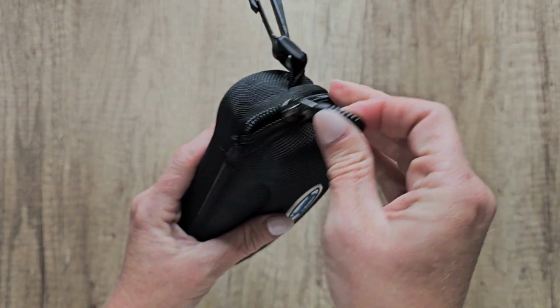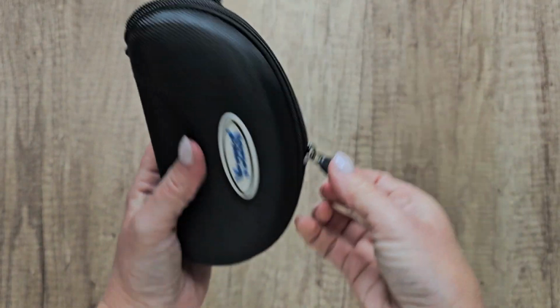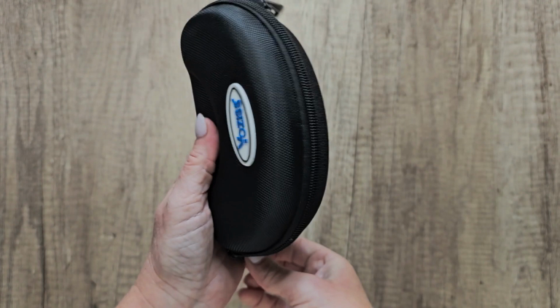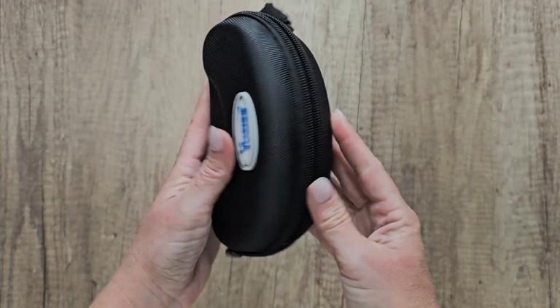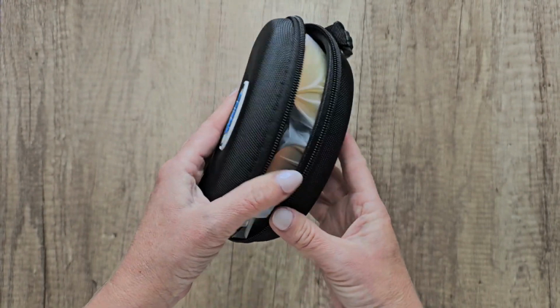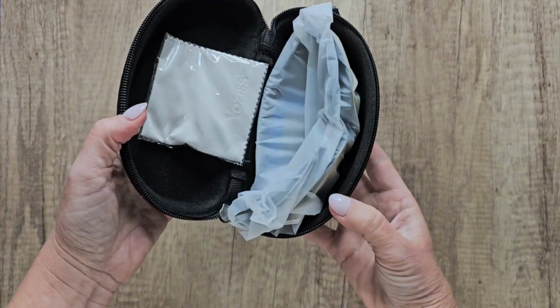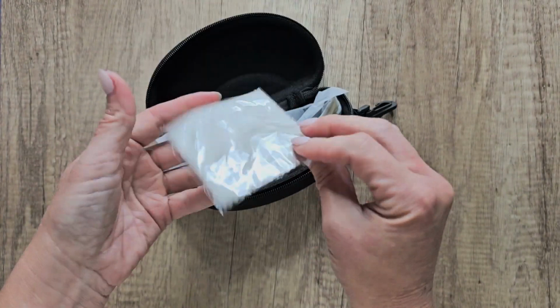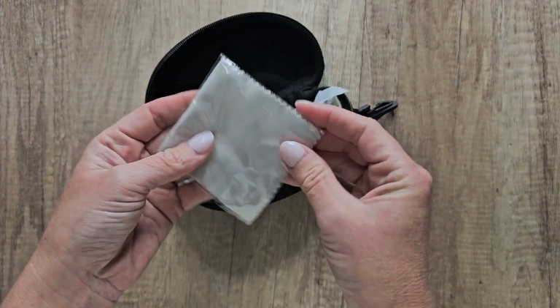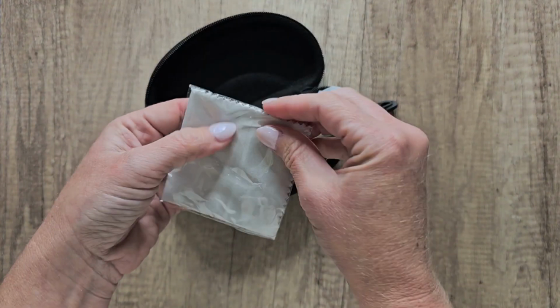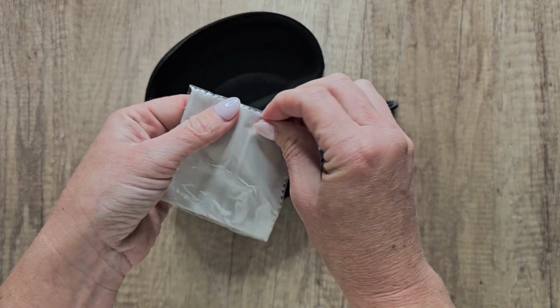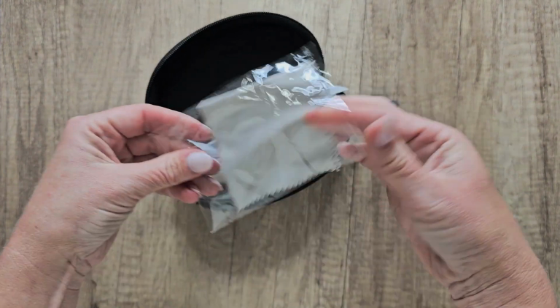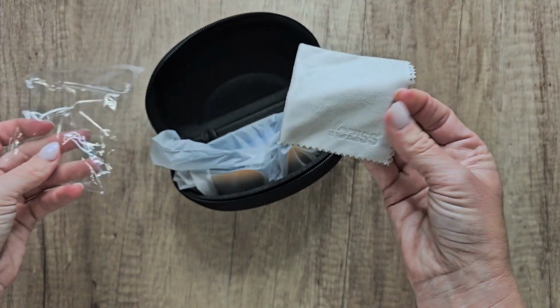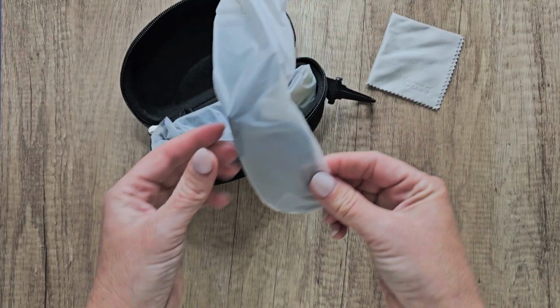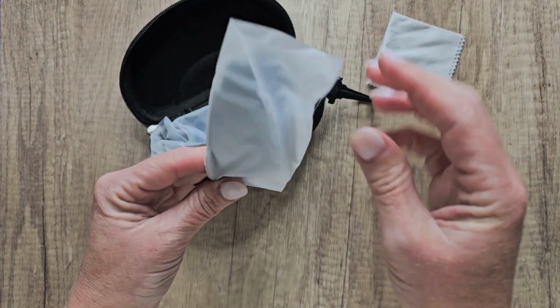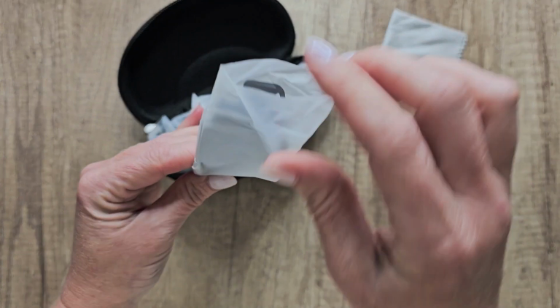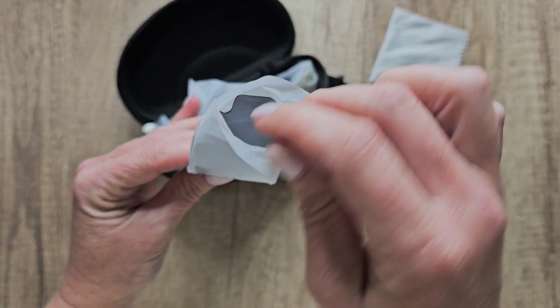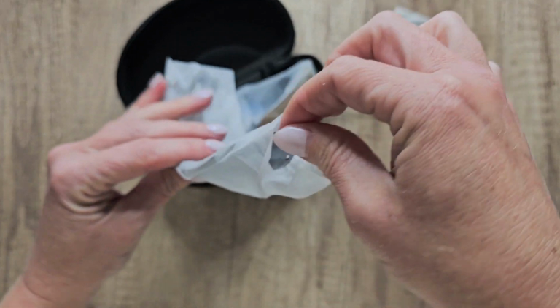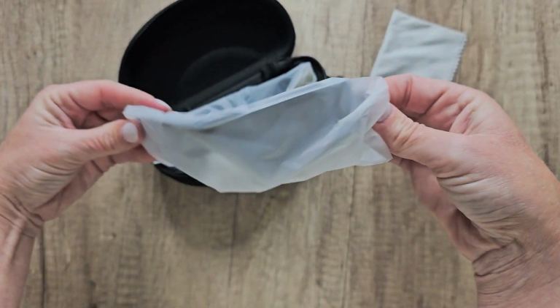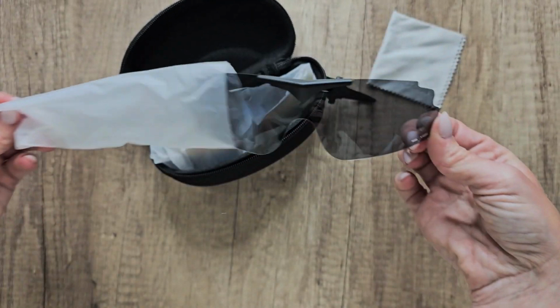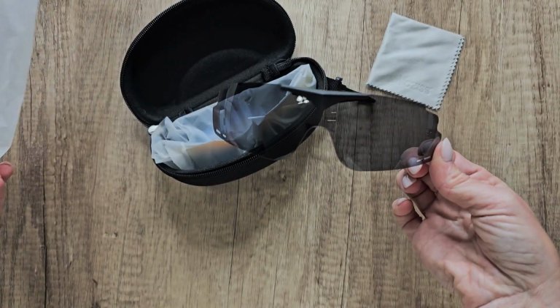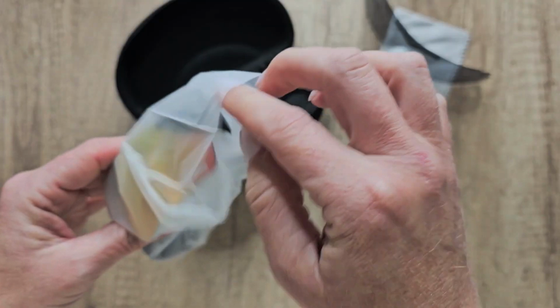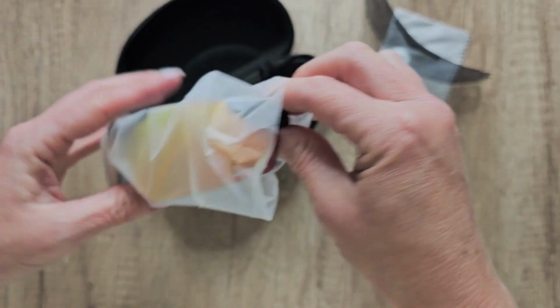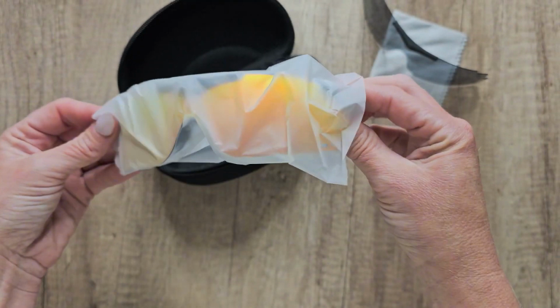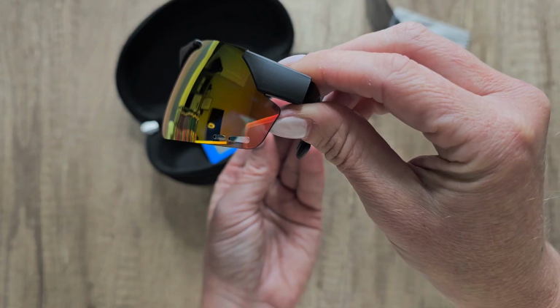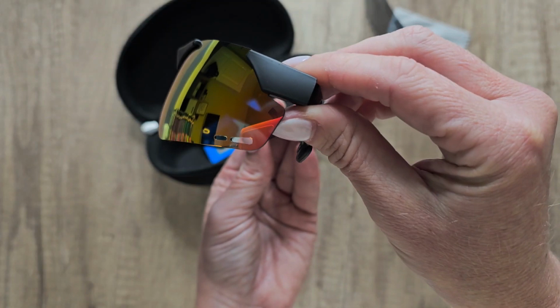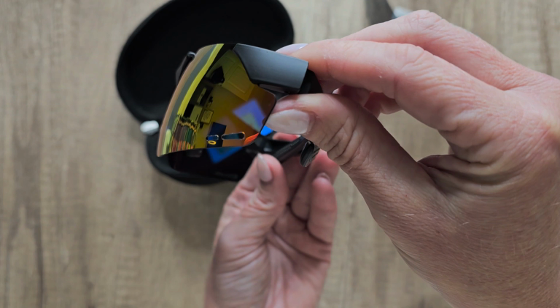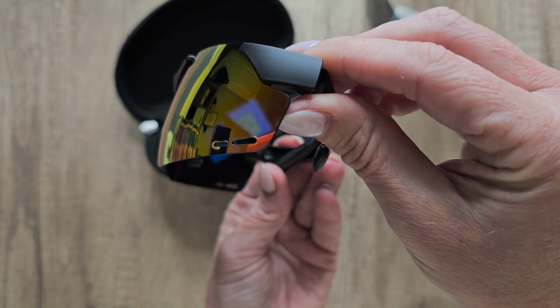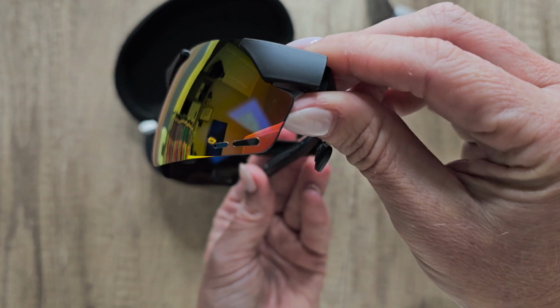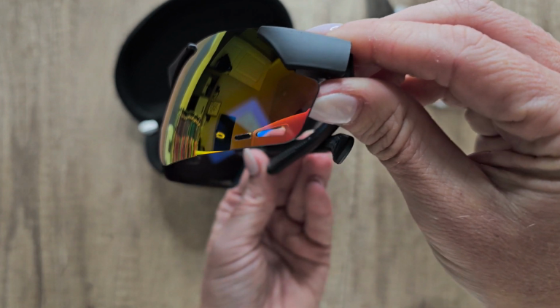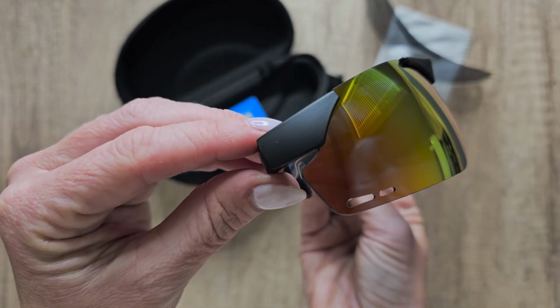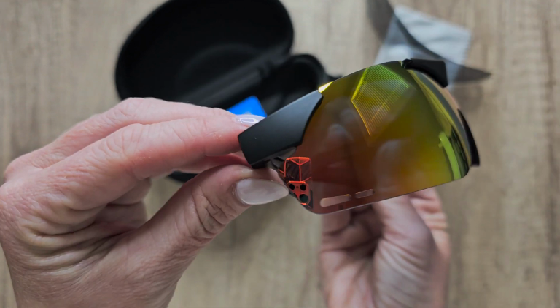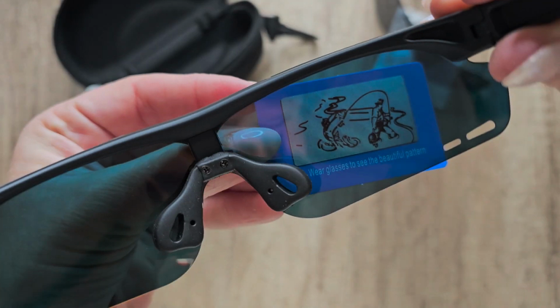I'm going to go ahead and open this up. I'm super excited about these. I like the idea that they're magnetic and that they're interchangeable — that to me is very cool. Here's one set of the lenses you're going to get, and the other set's already going to be attached.